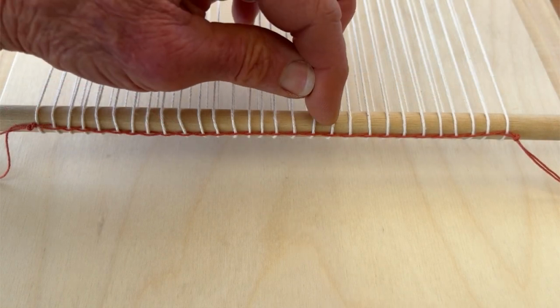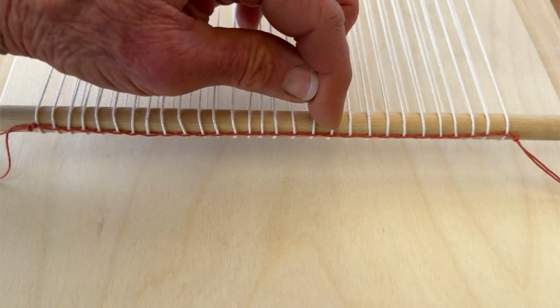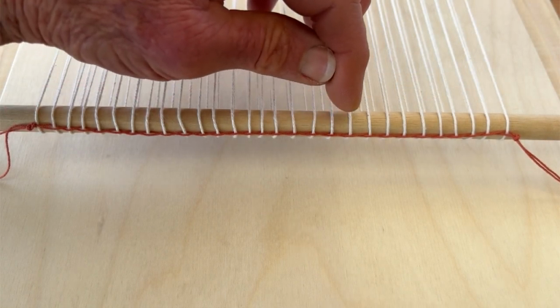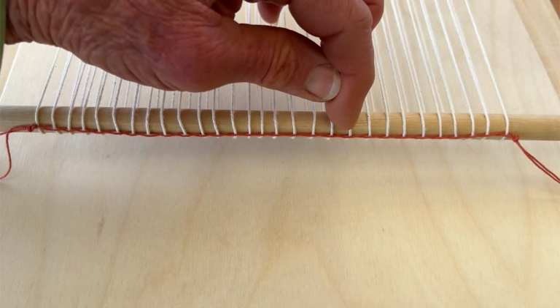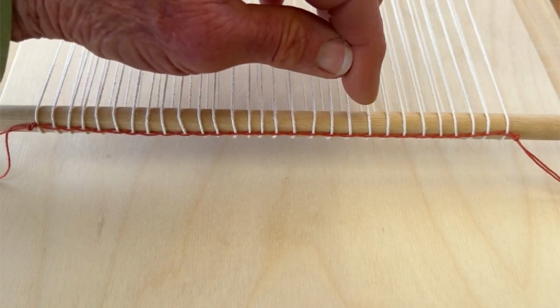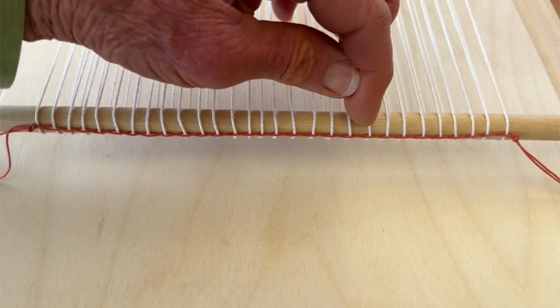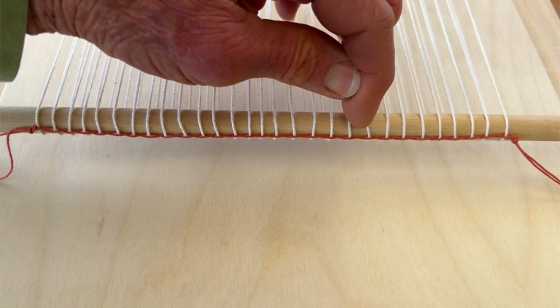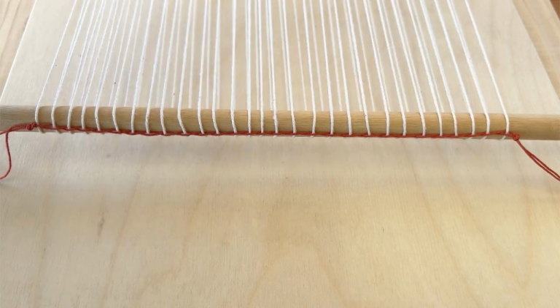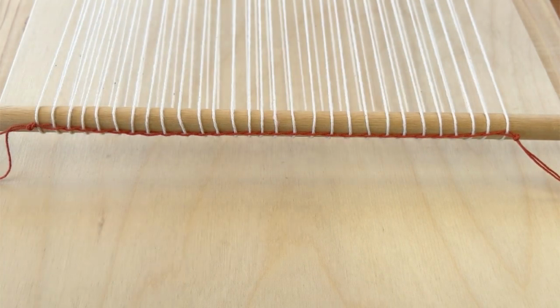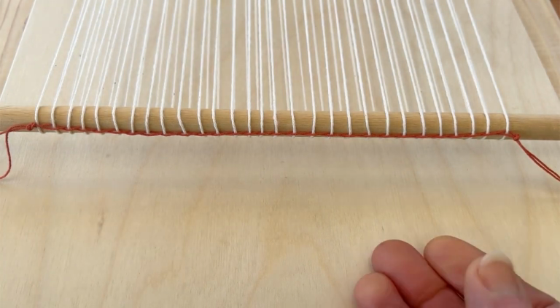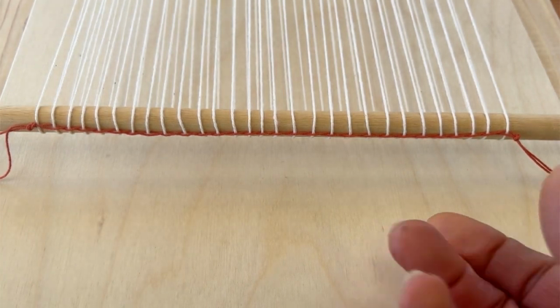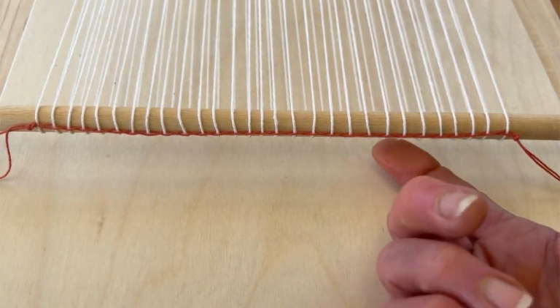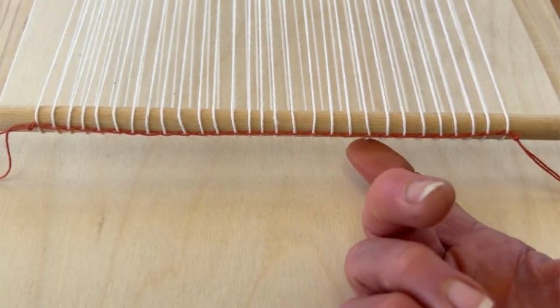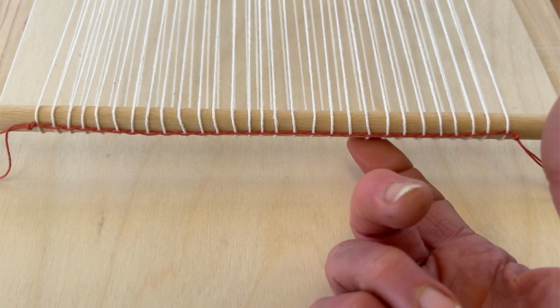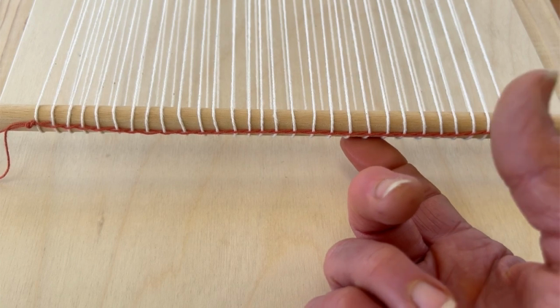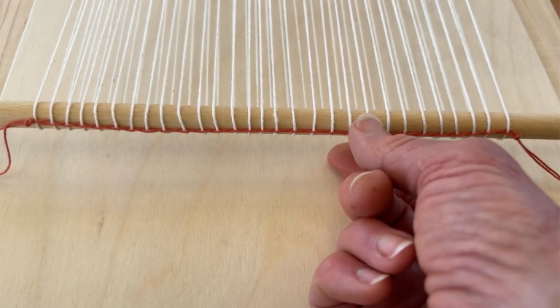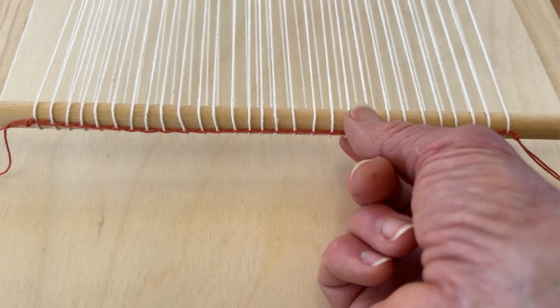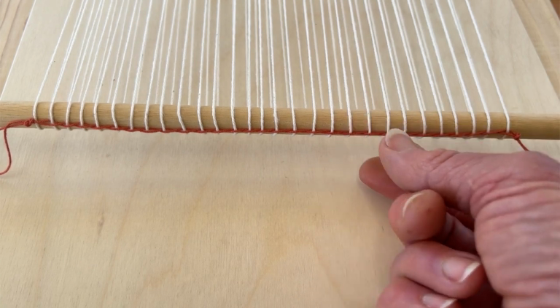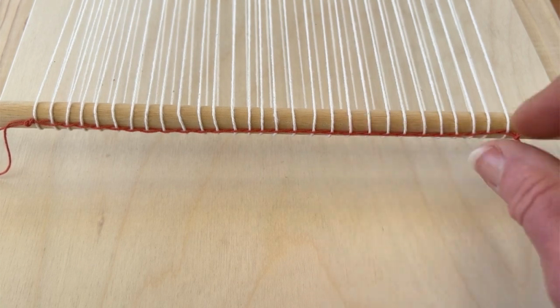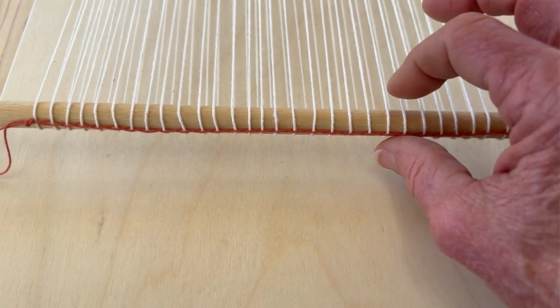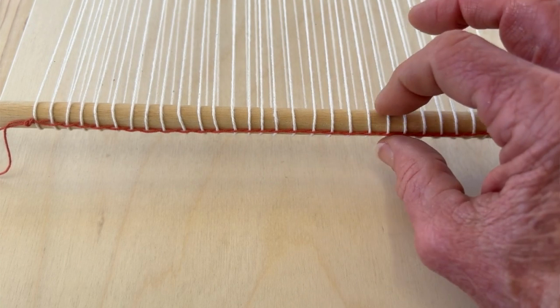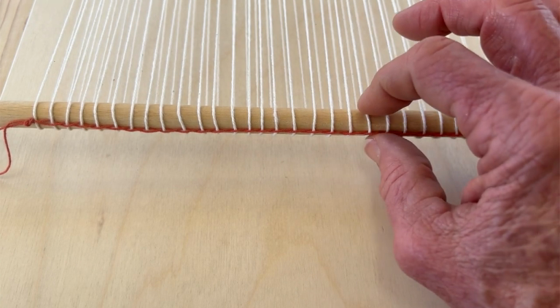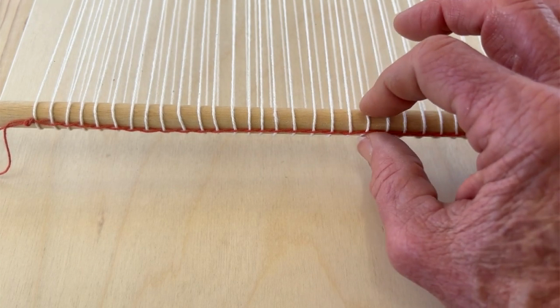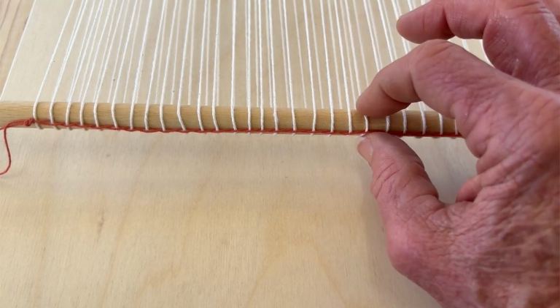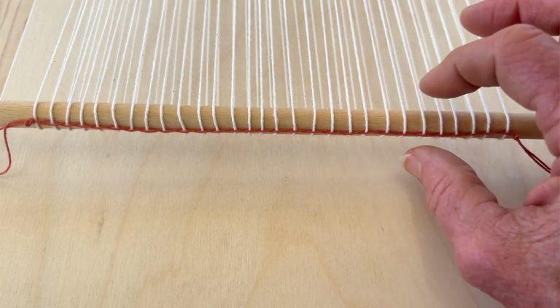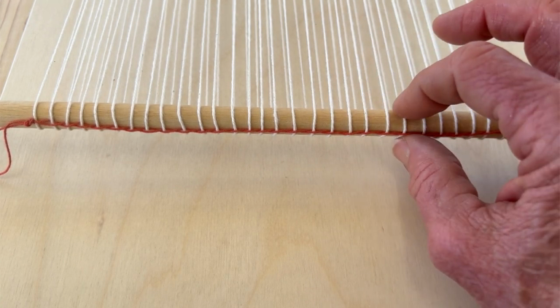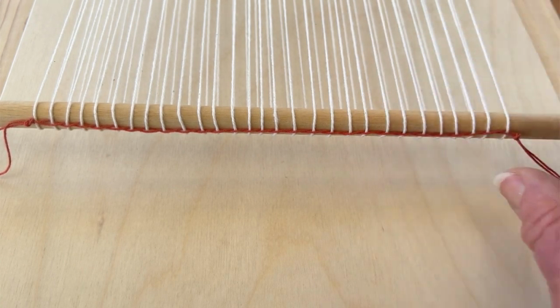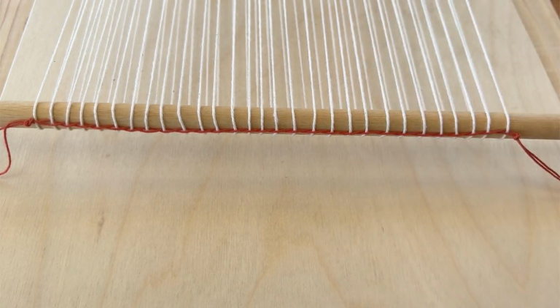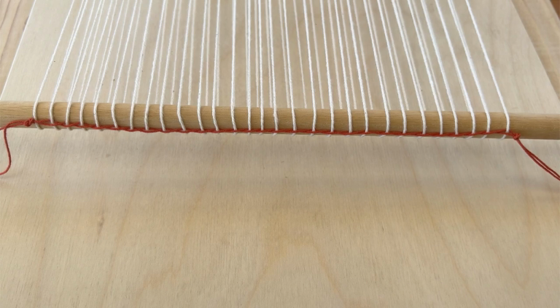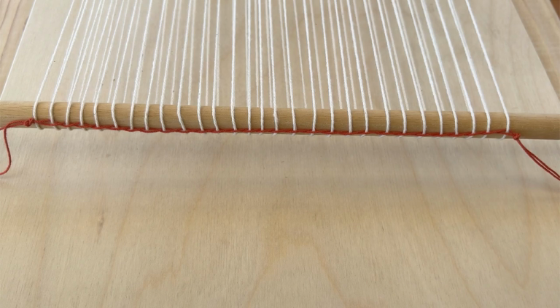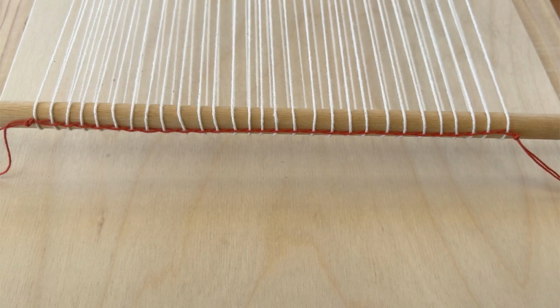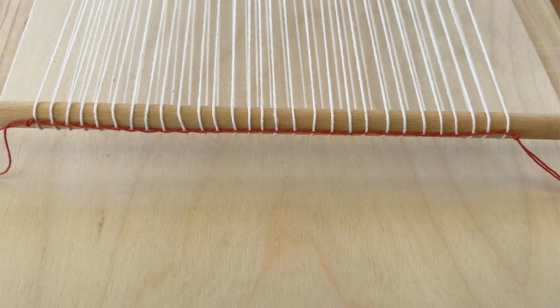When your twining is finished, you can do some adjustments on the spacing of your warp threads. Then you're ready to put it on the loom.